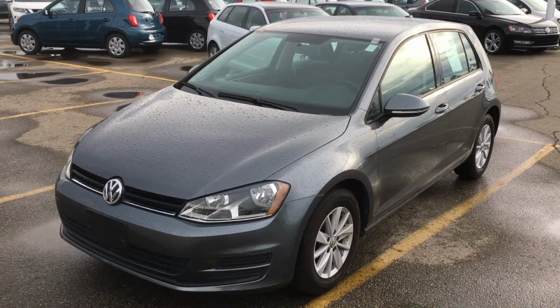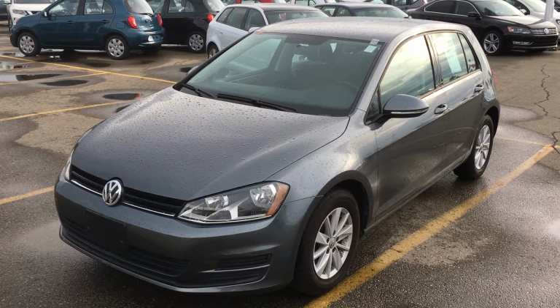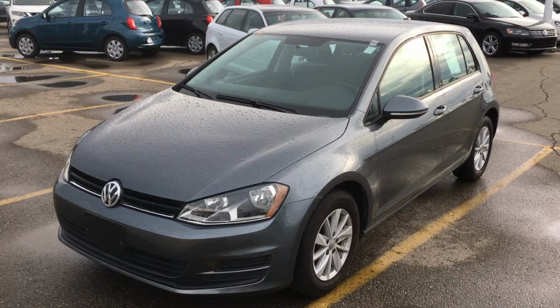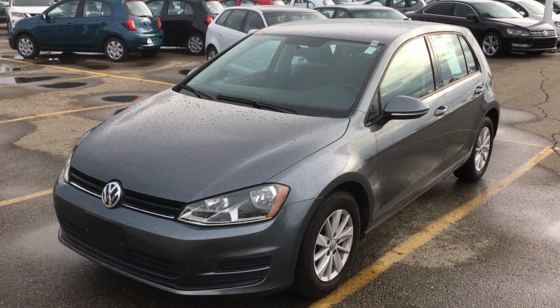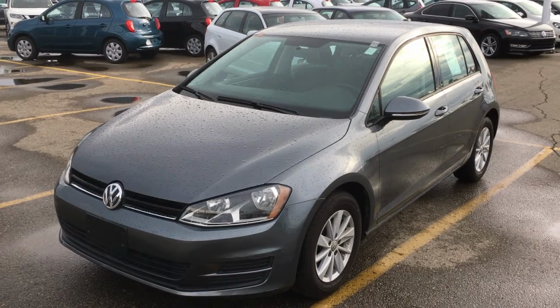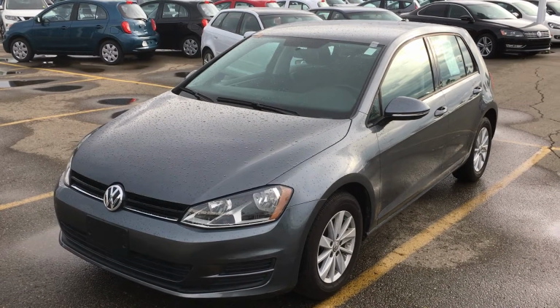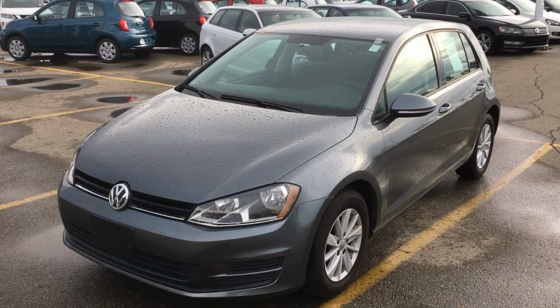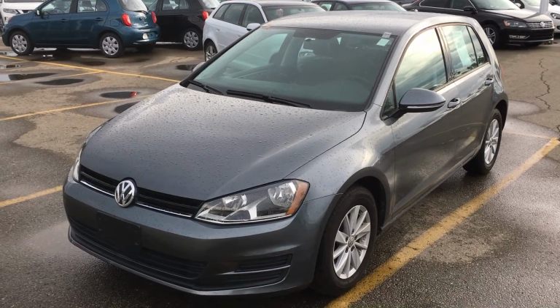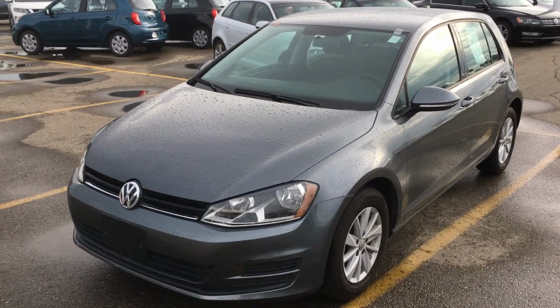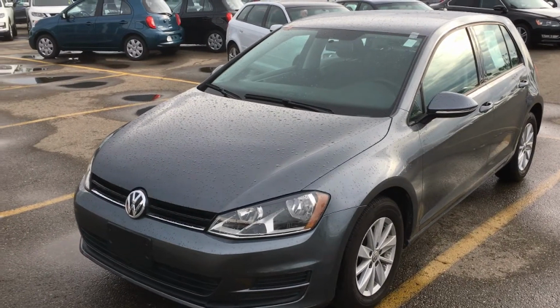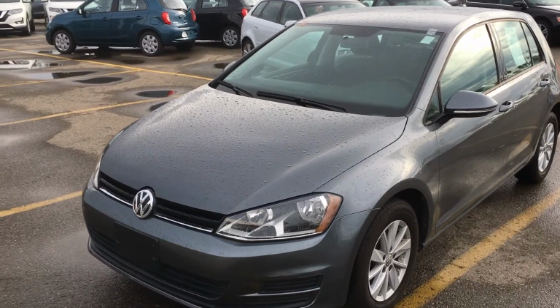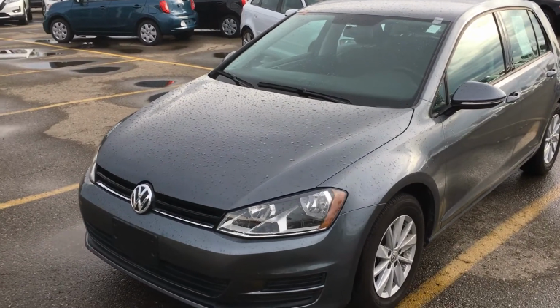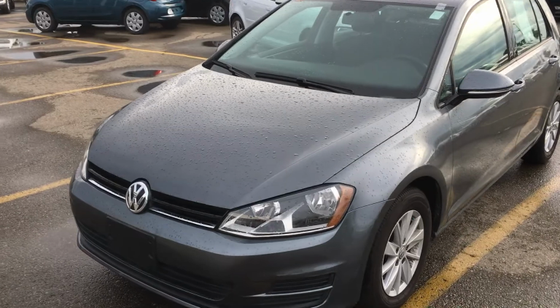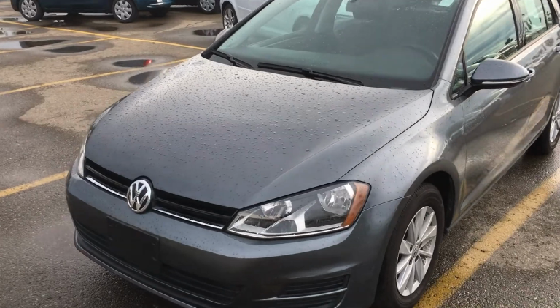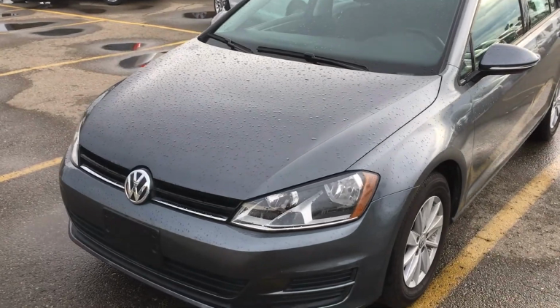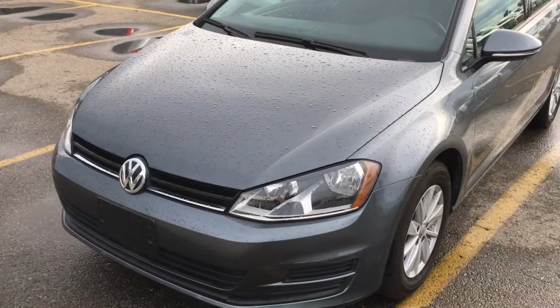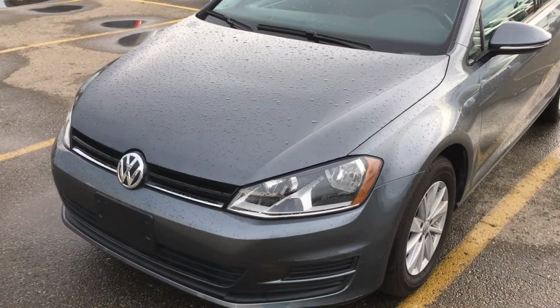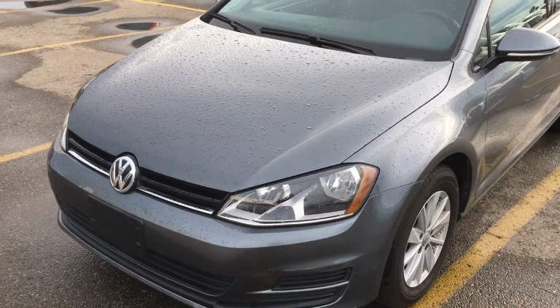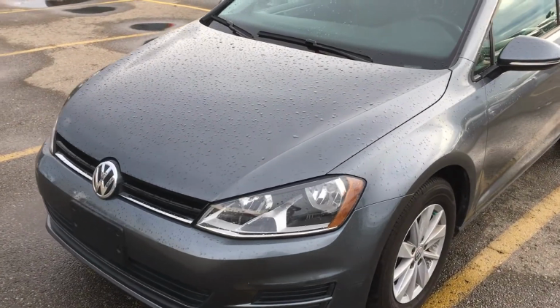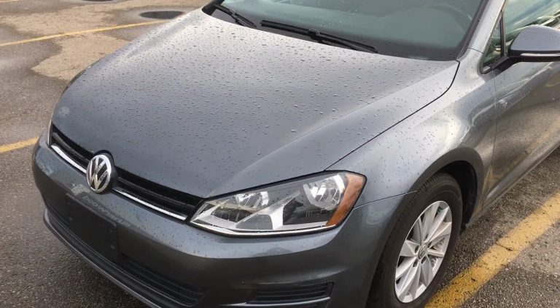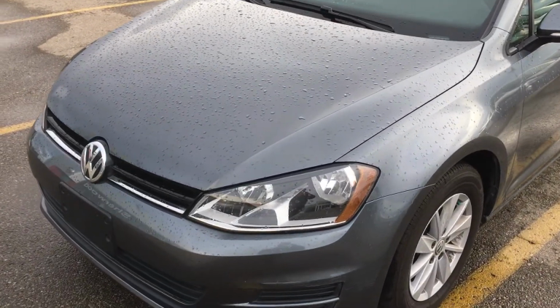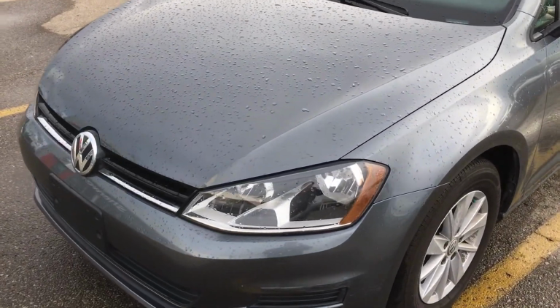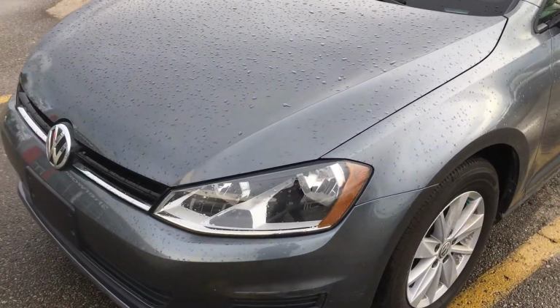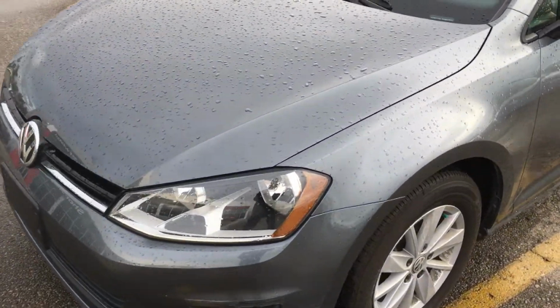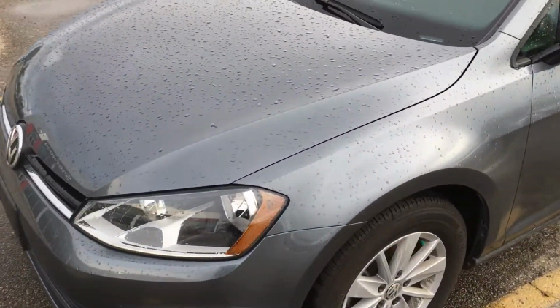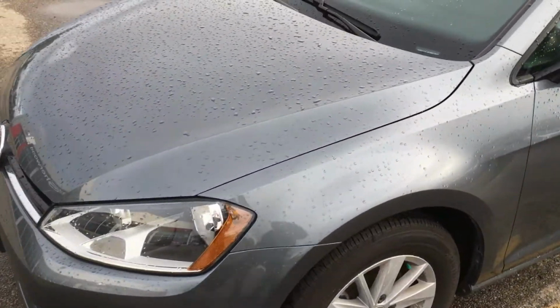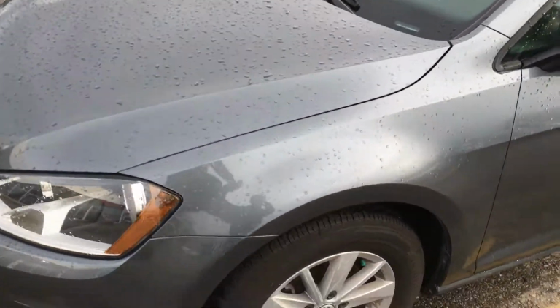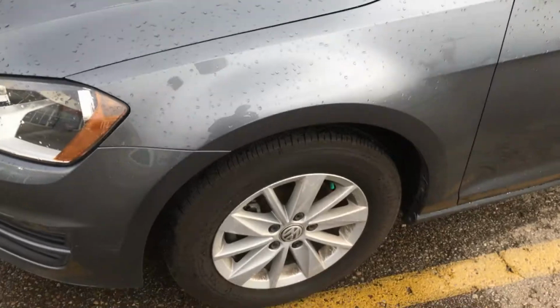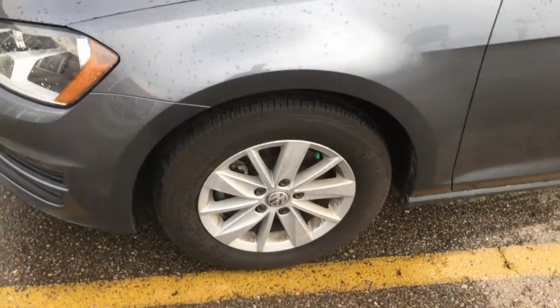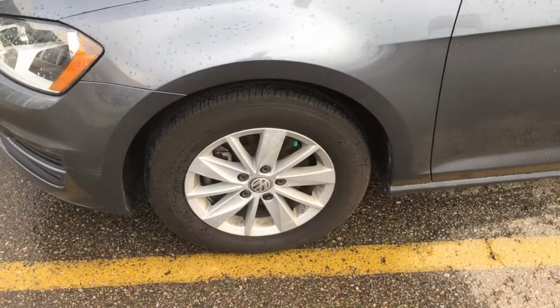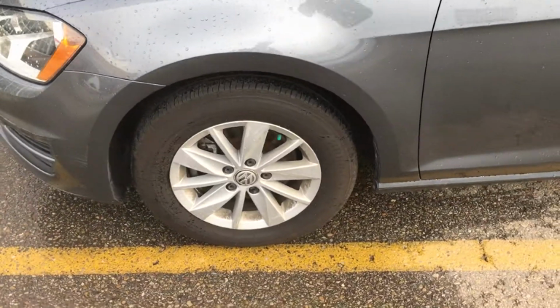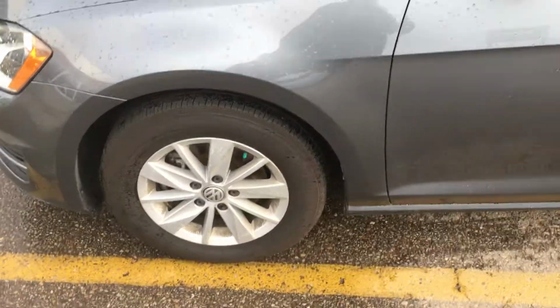Hello Jenna, it's Gordon from Sherrod Nissan and I'm showing you this 2016 Volkswagen Golf TSI. The body's in nice shape with nice tires.